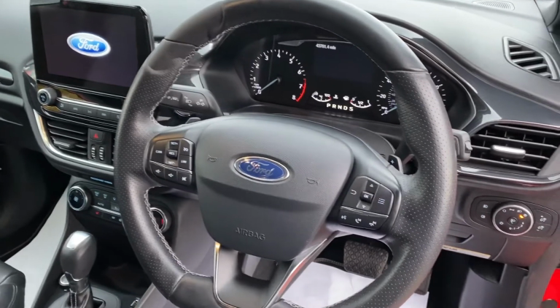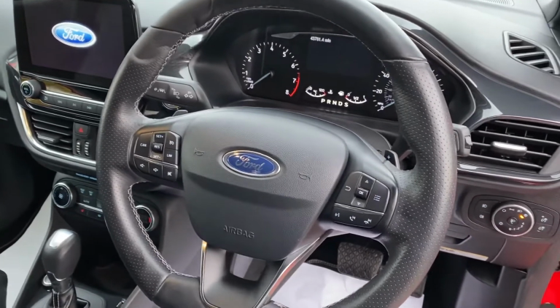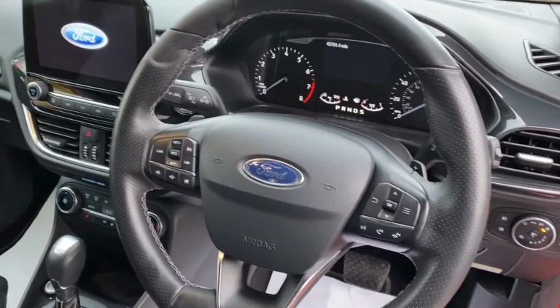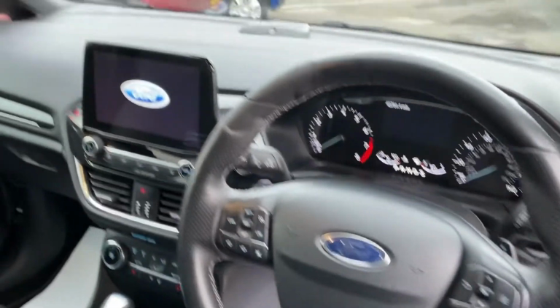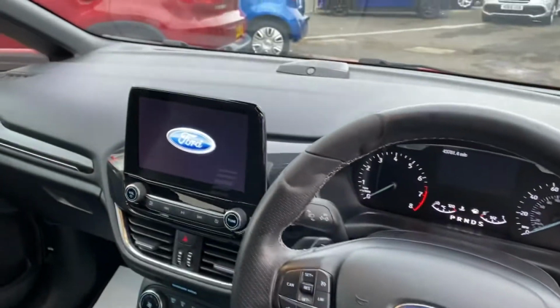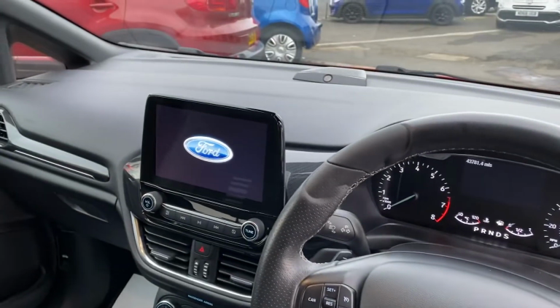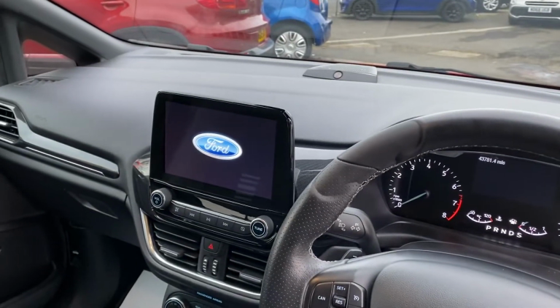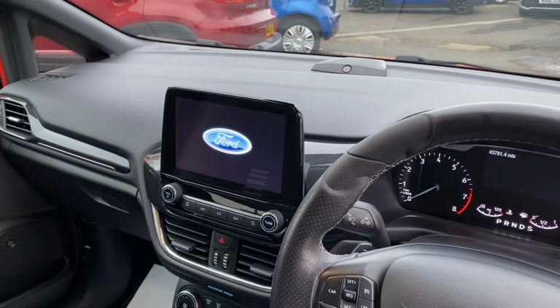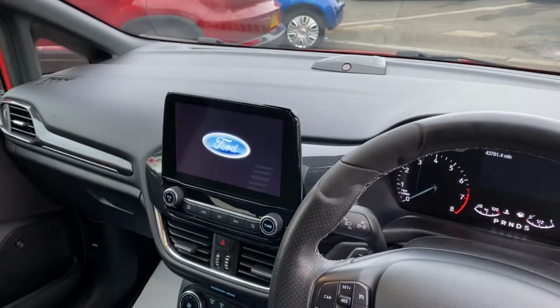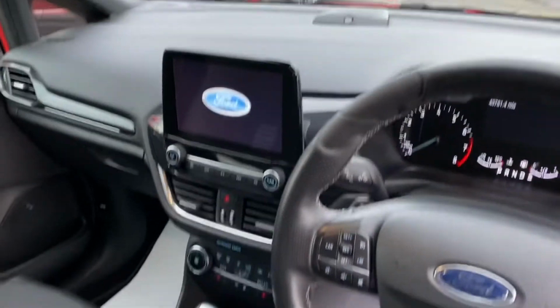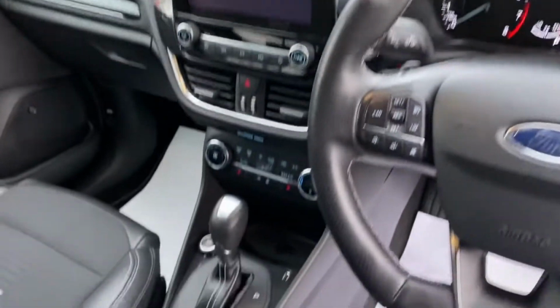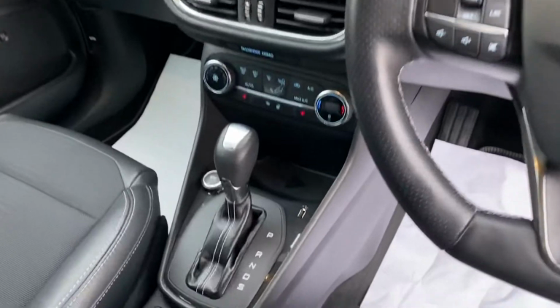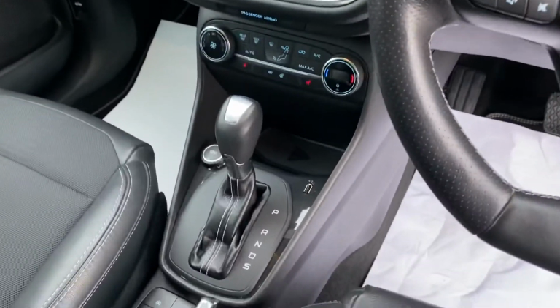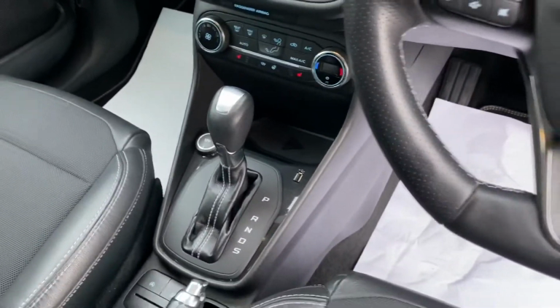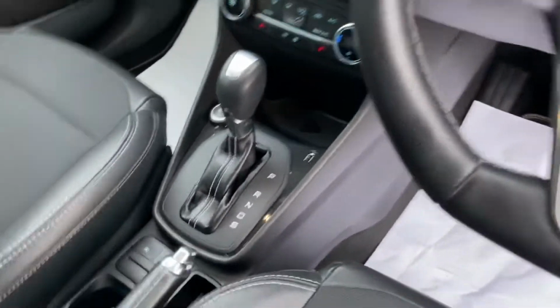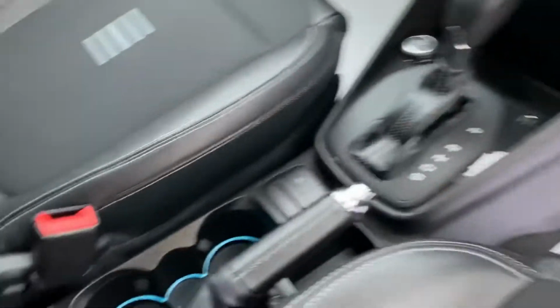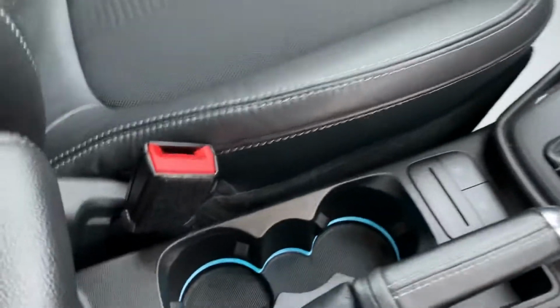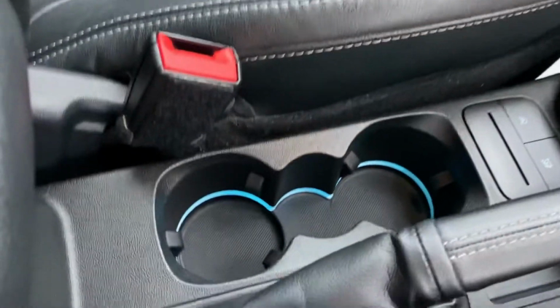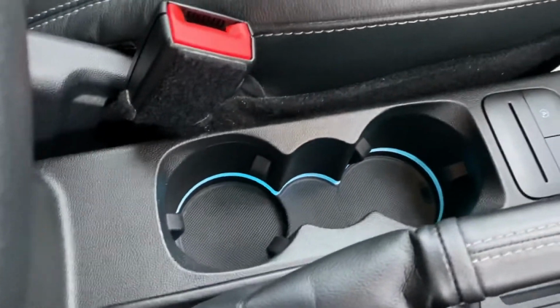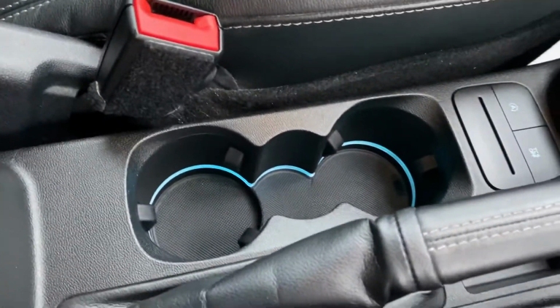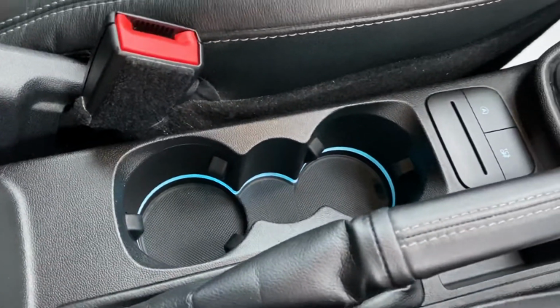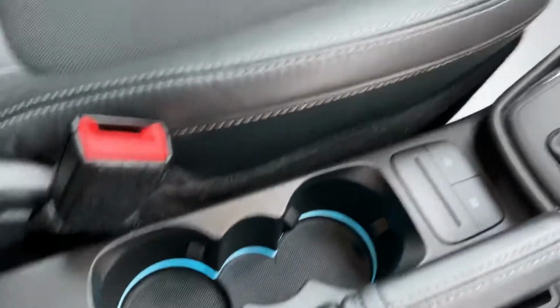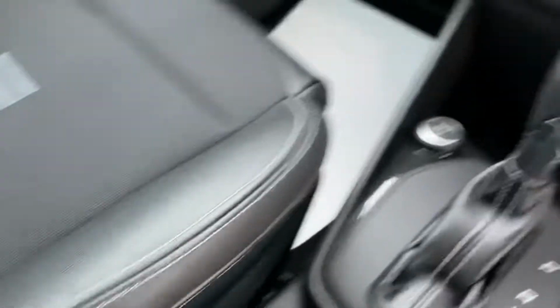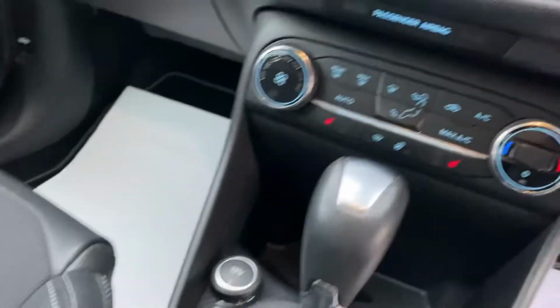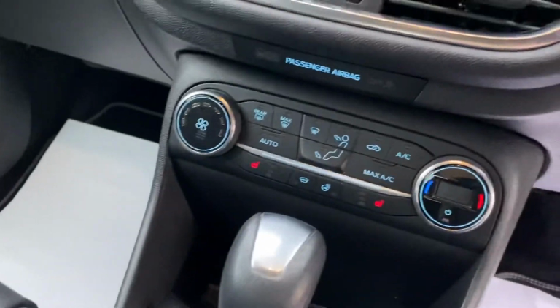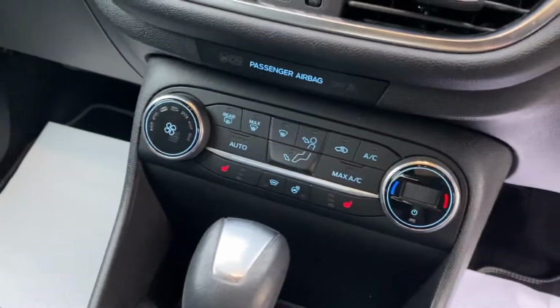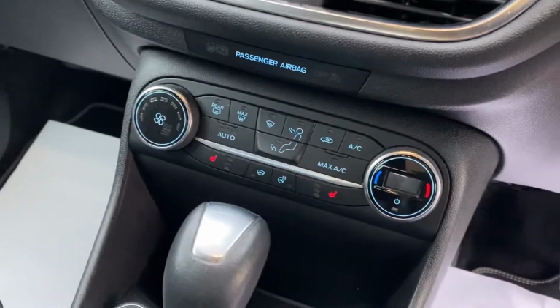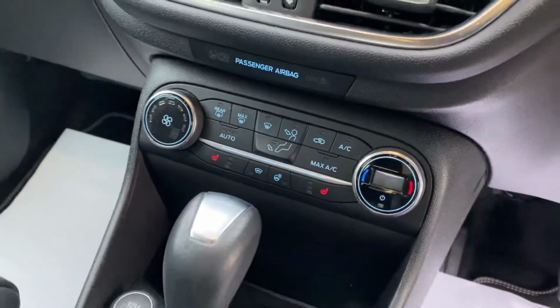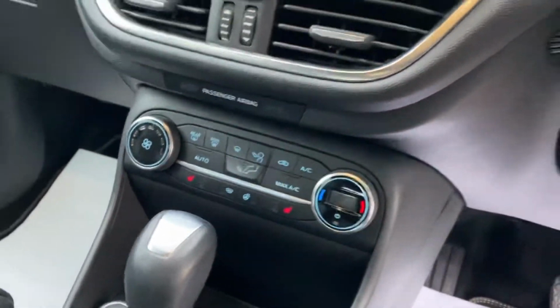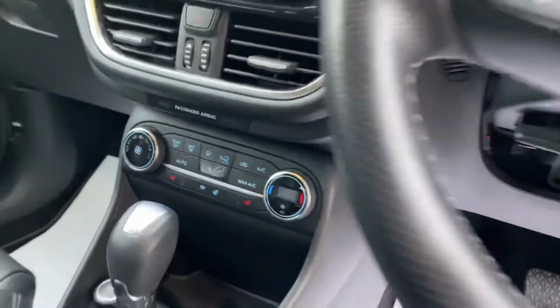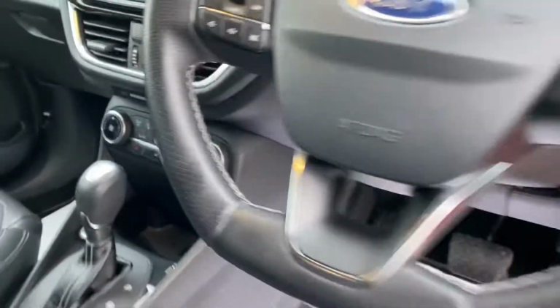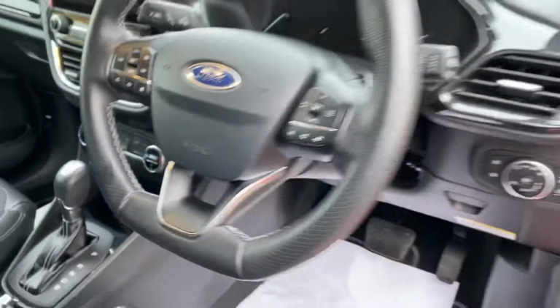cruise control, Bluetooth, all your different apps and functions which are all touch screen on the screen there. It's an automatic gearbox. Climate control on the vehicle as well, front heated windscreen, little windows and mirrors.